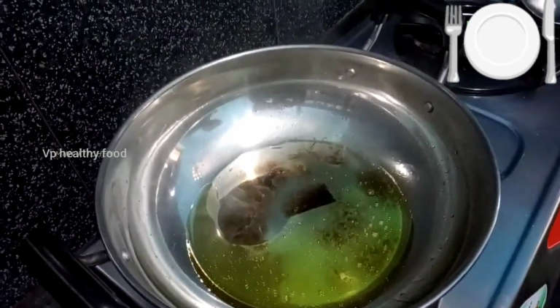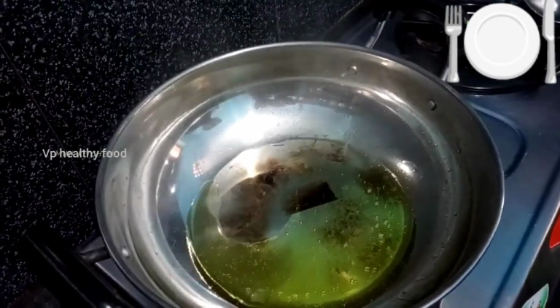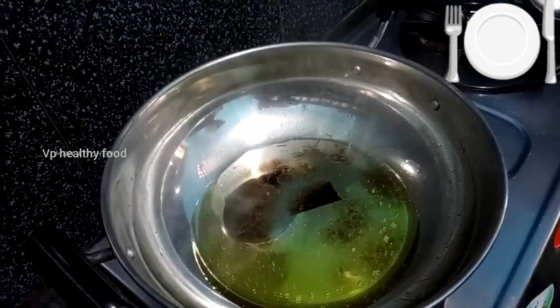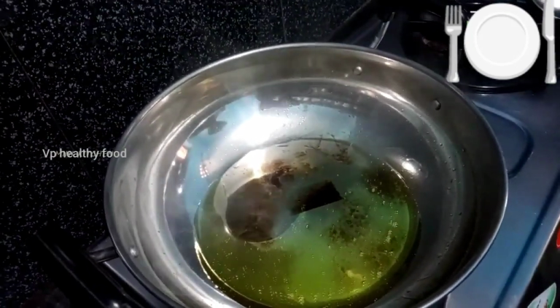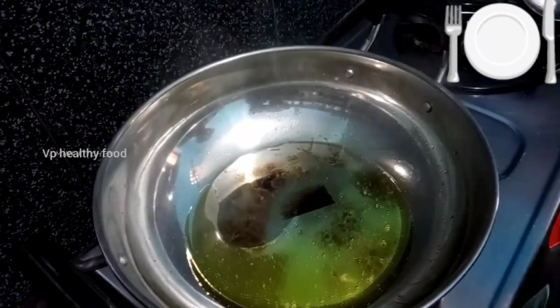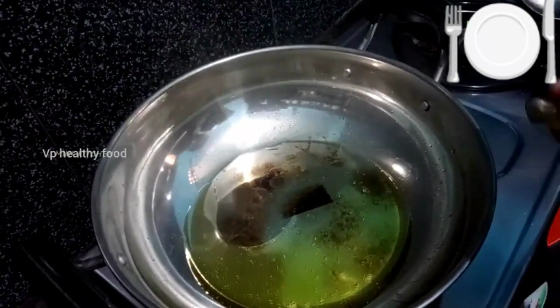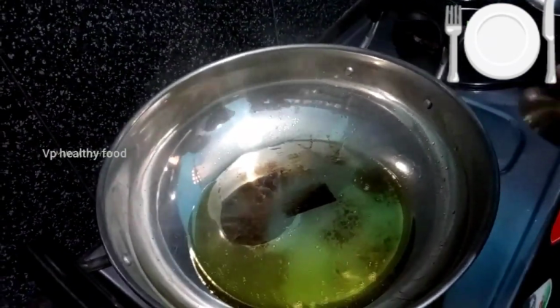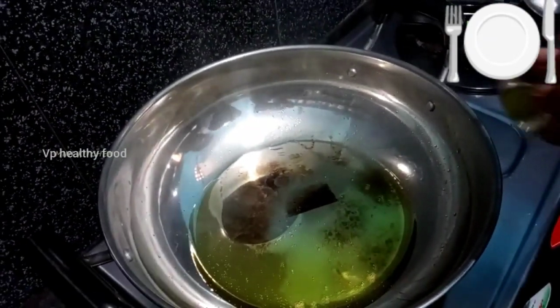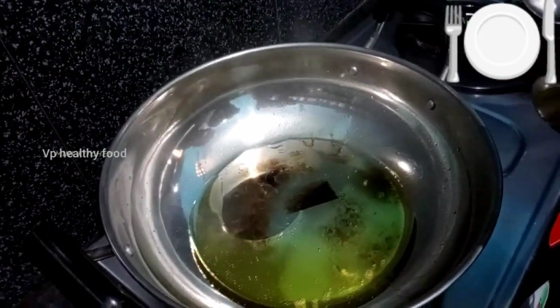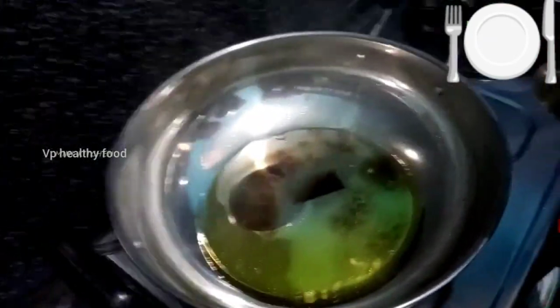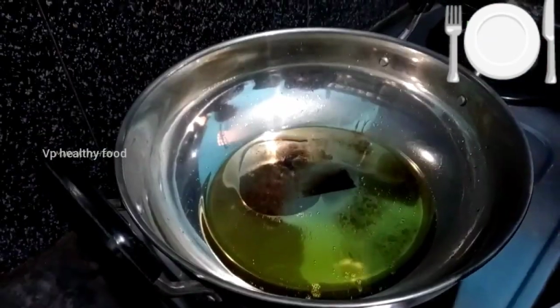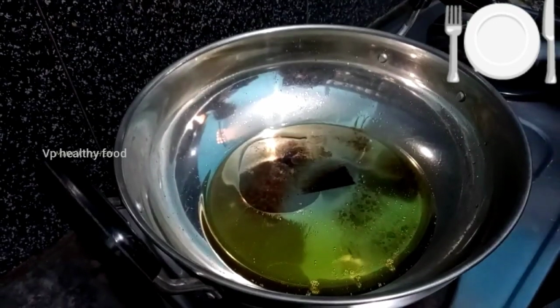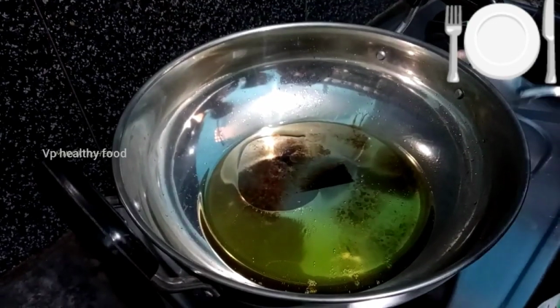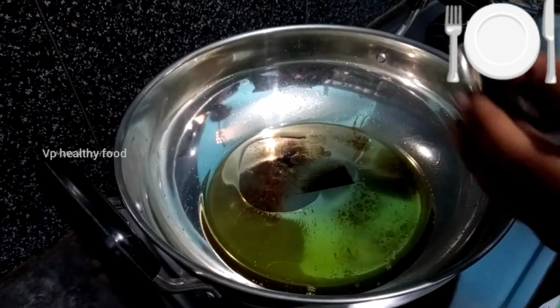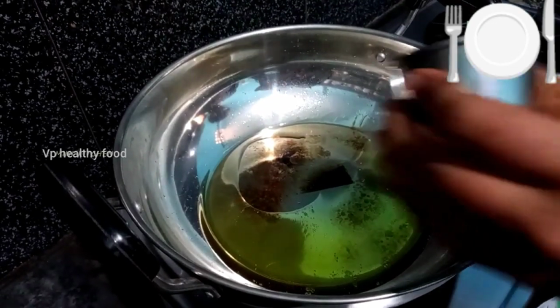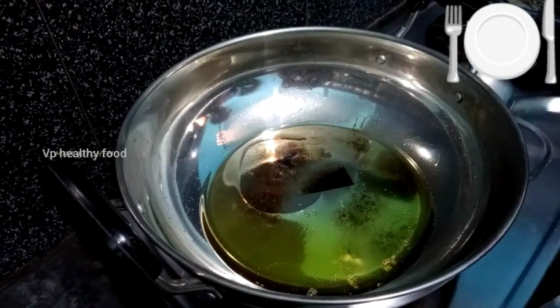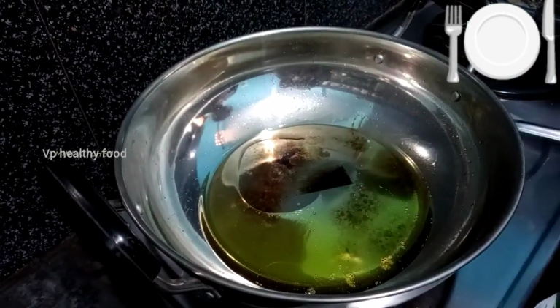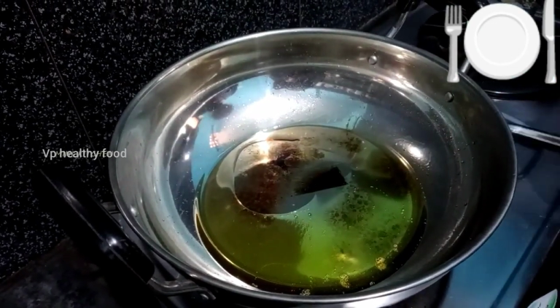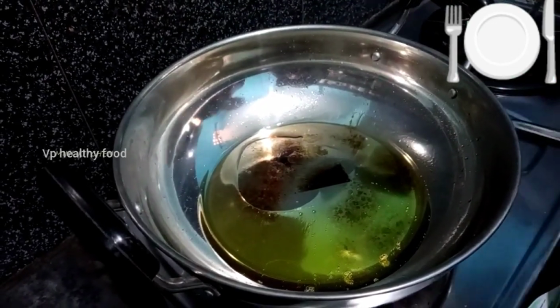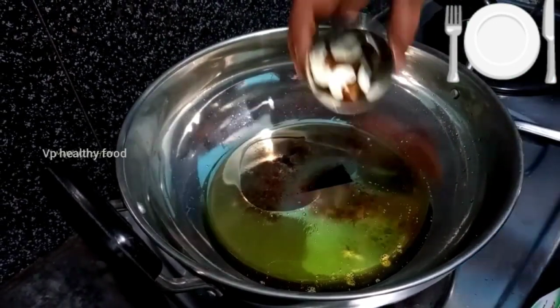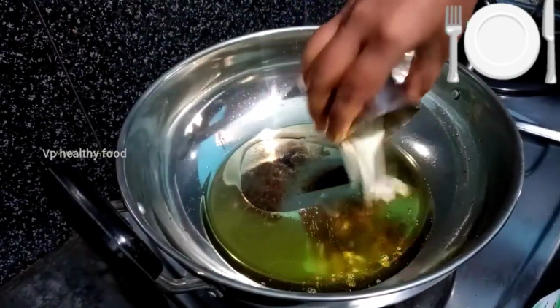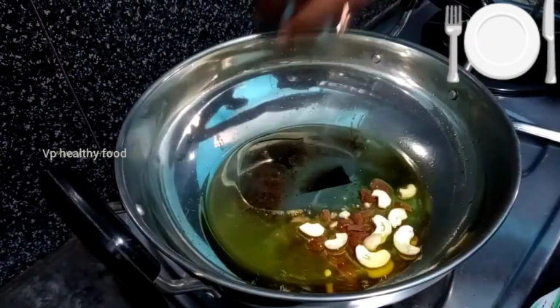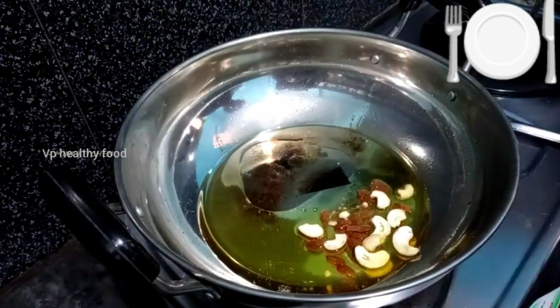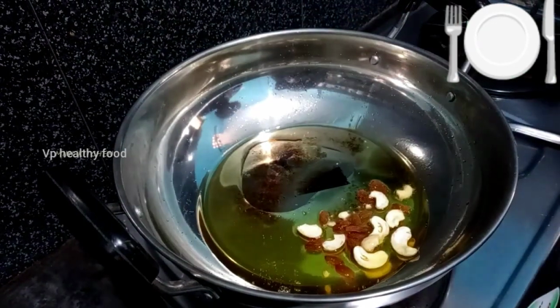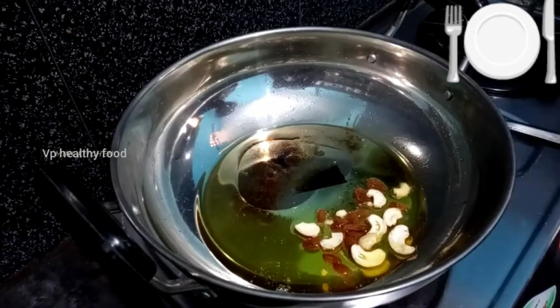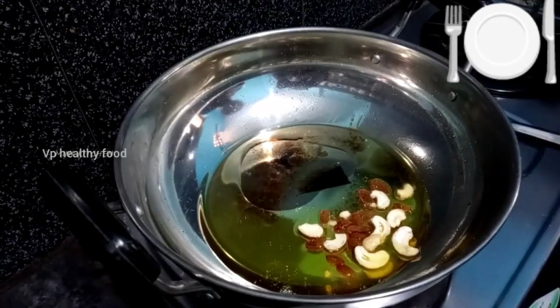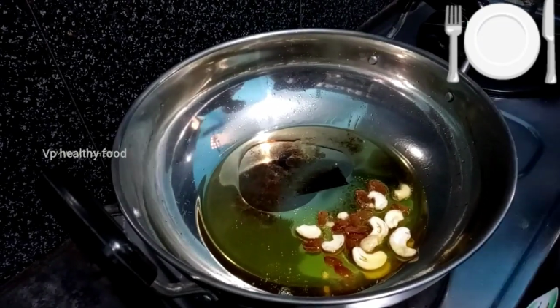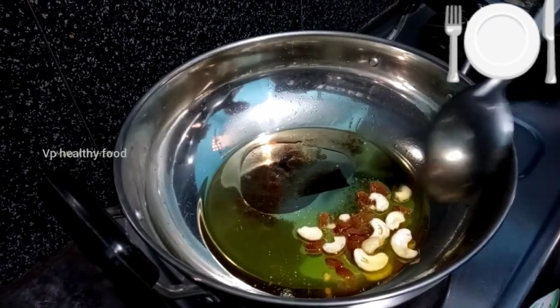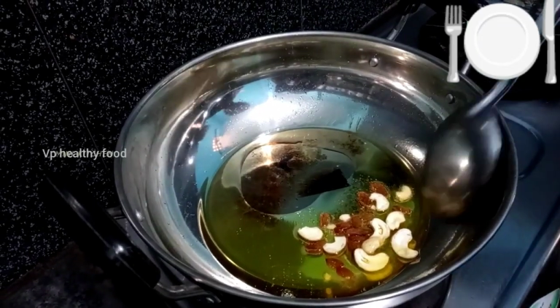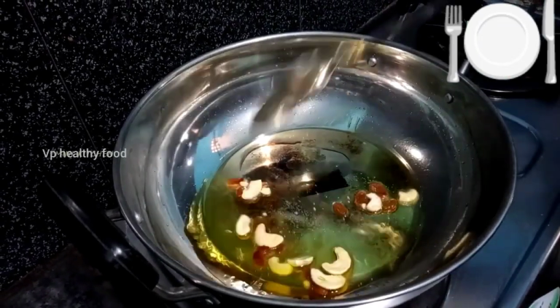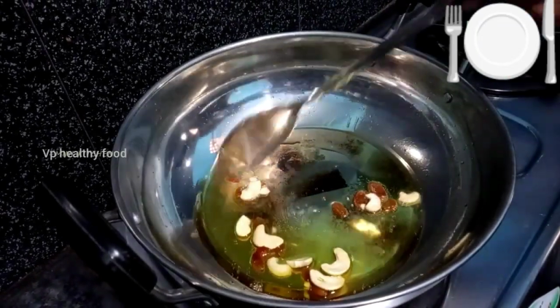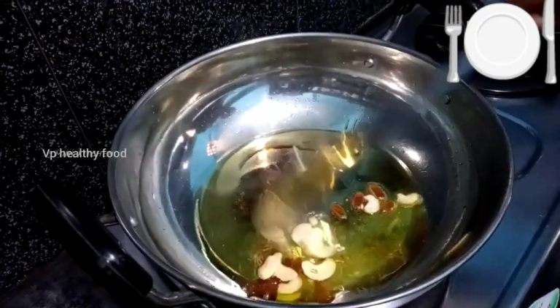Put the beetroot in and add a sweet beetroot to the pan.